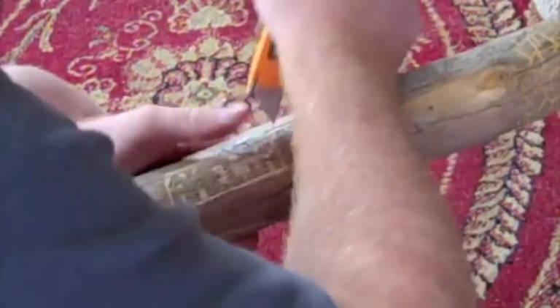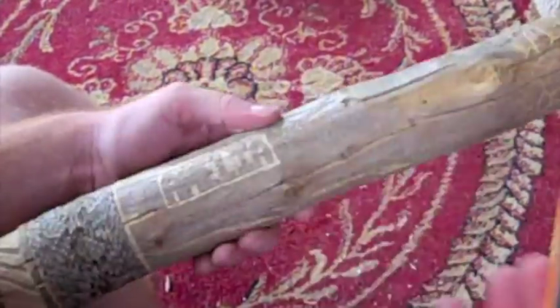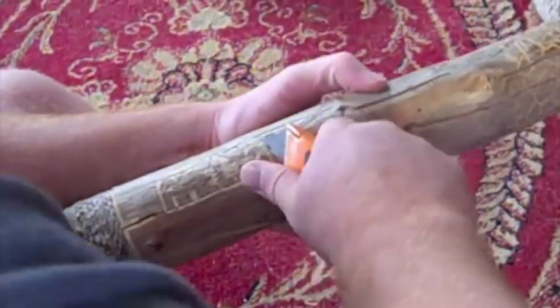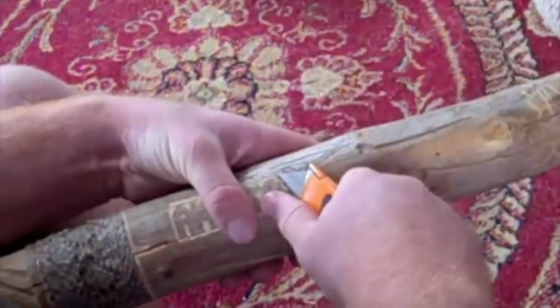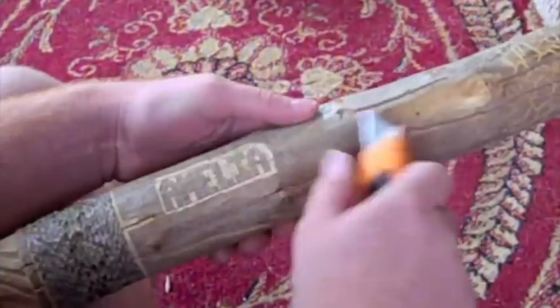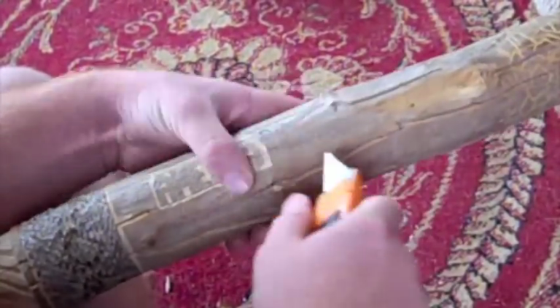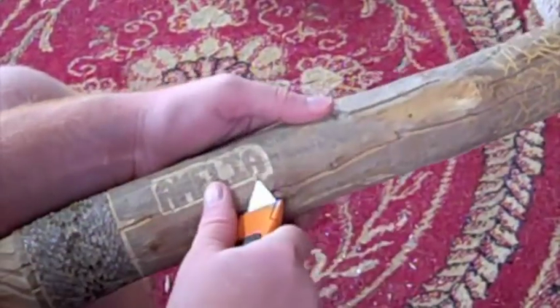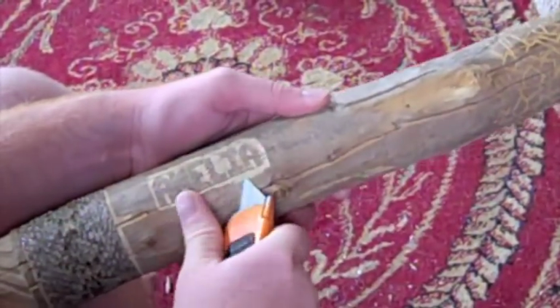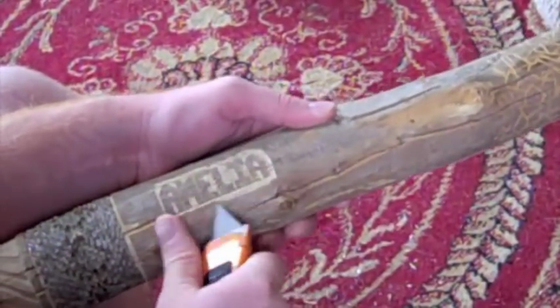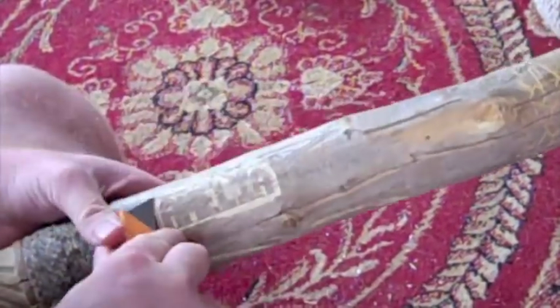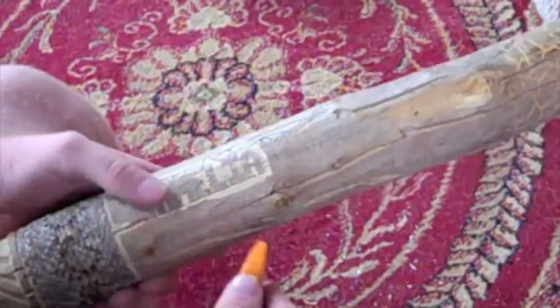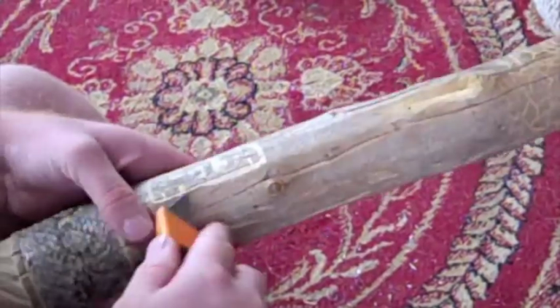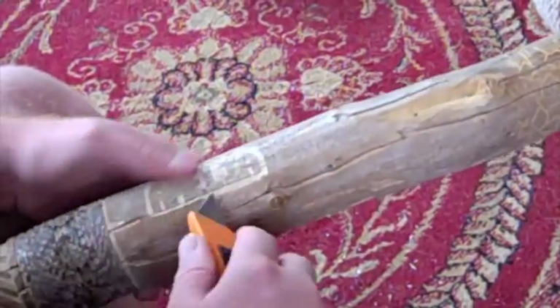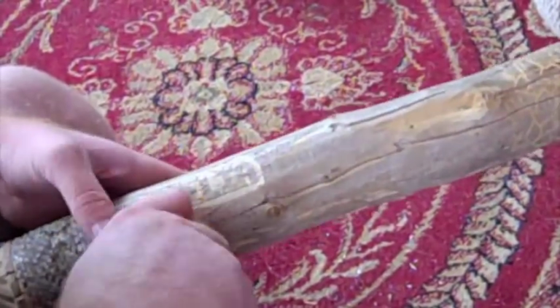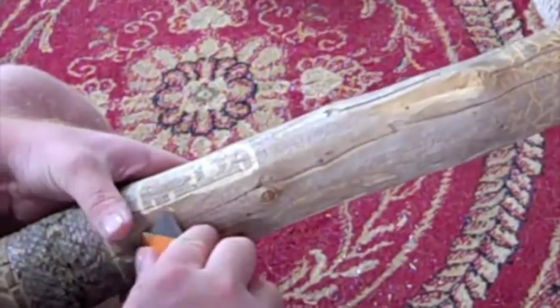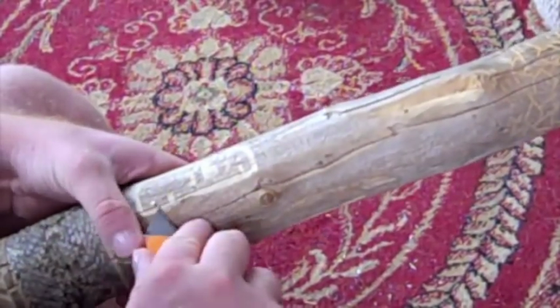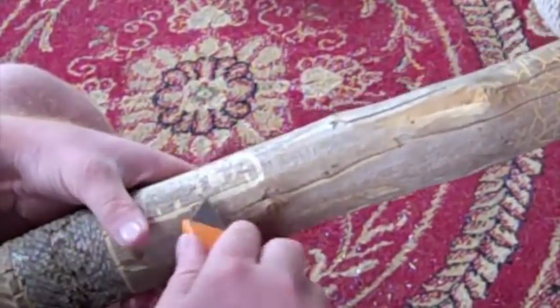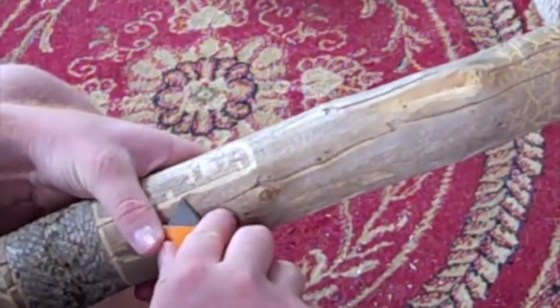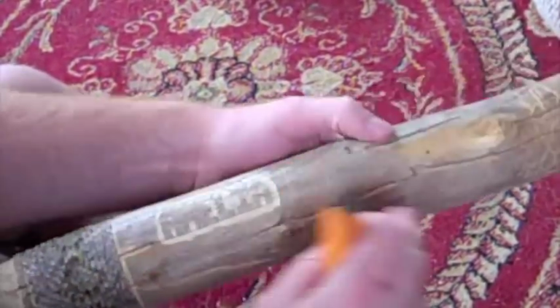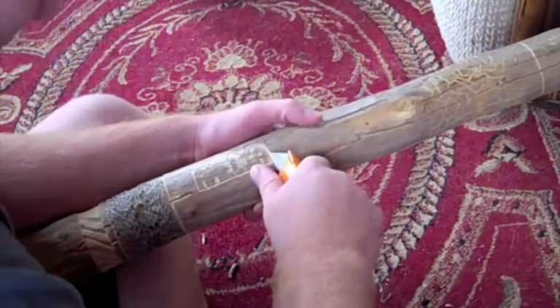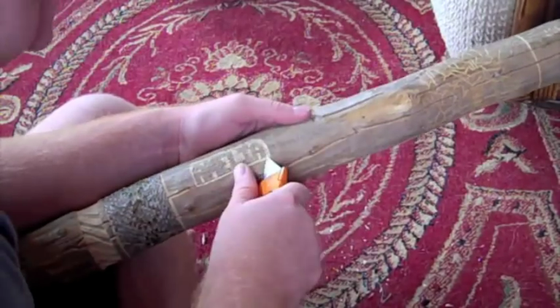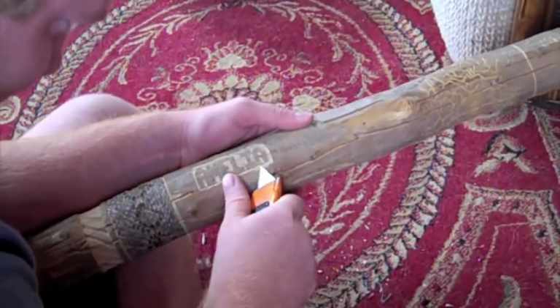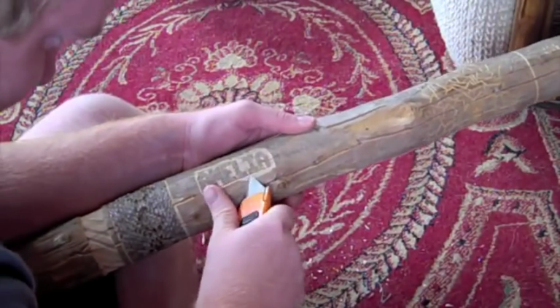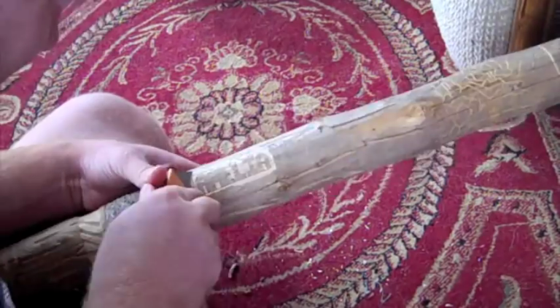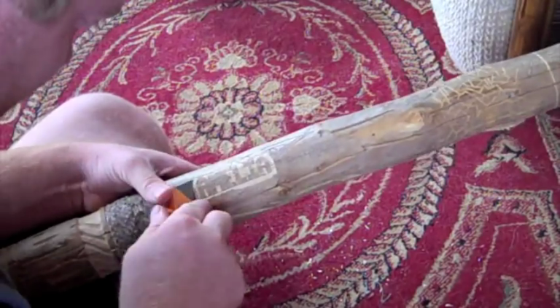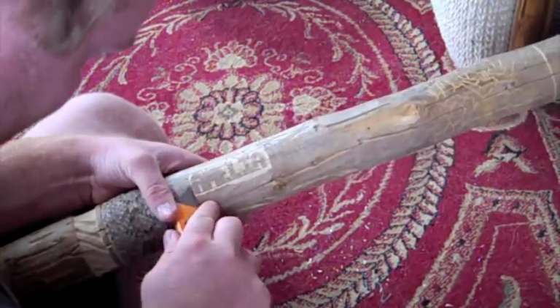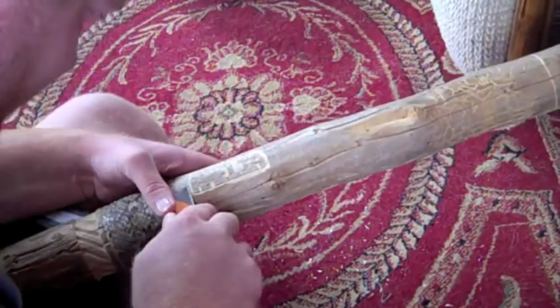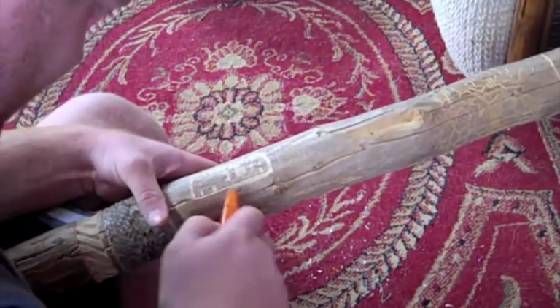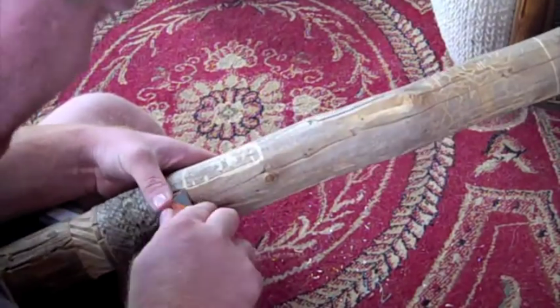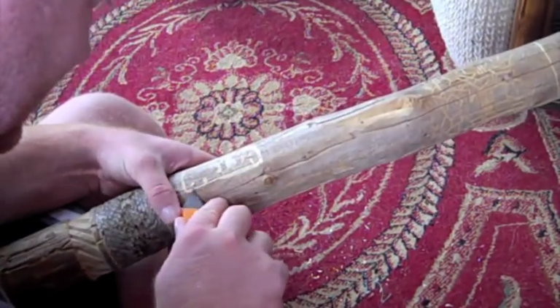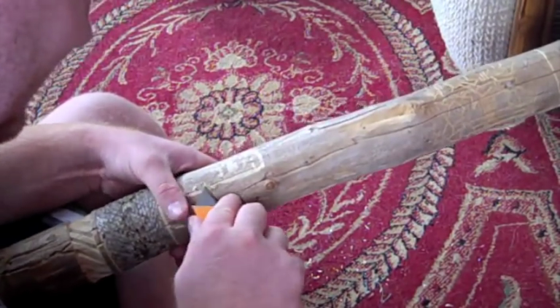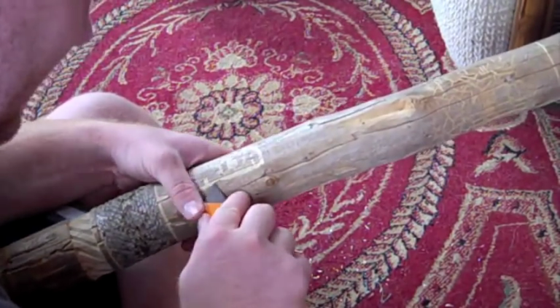Then I went to town on it and finished it up. The last thing I like to do is carve a nice little border around the piece. Let me know in the comments if you want me to expound on anything. Thanks for watching.